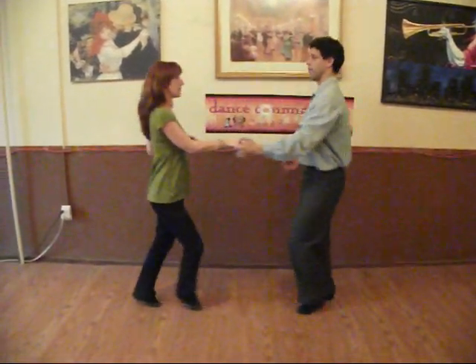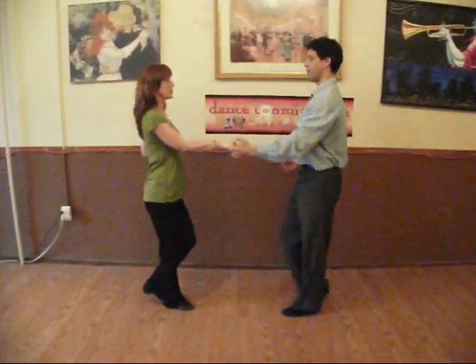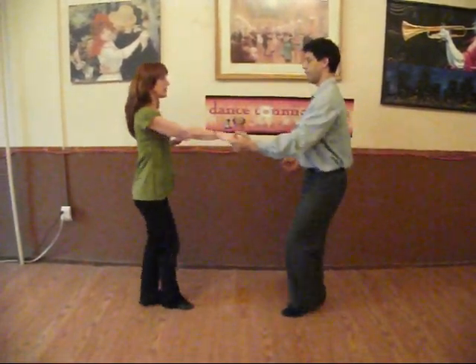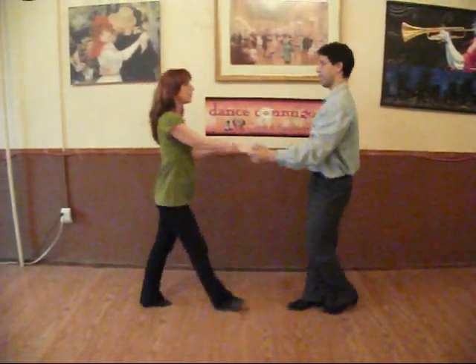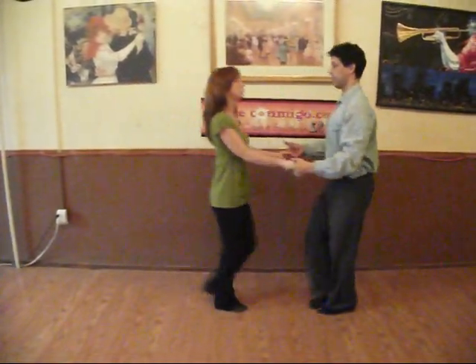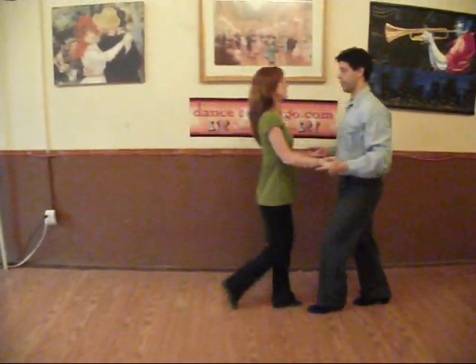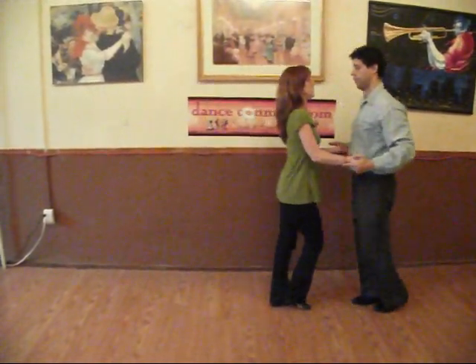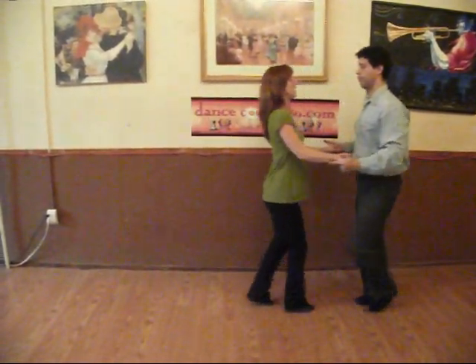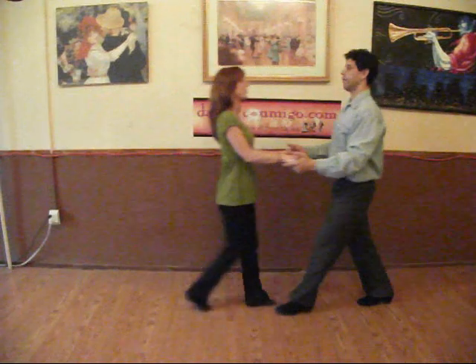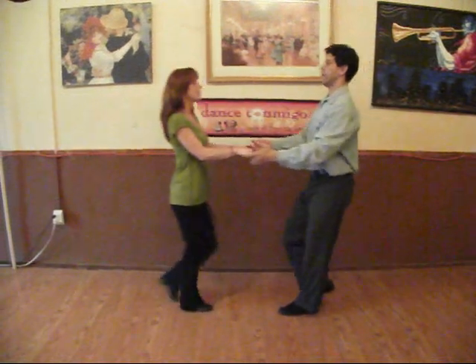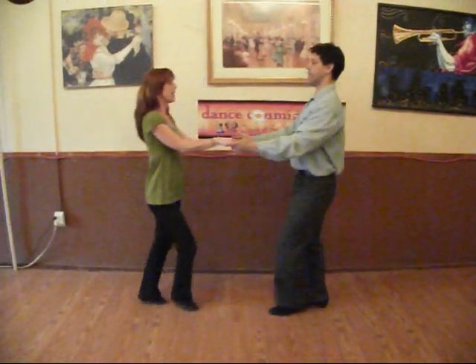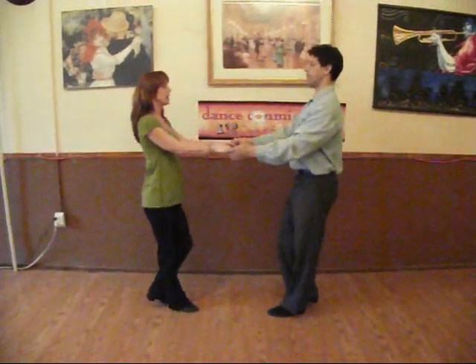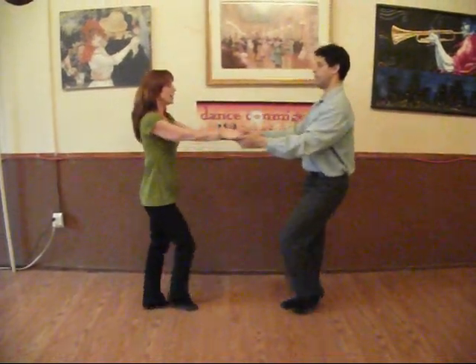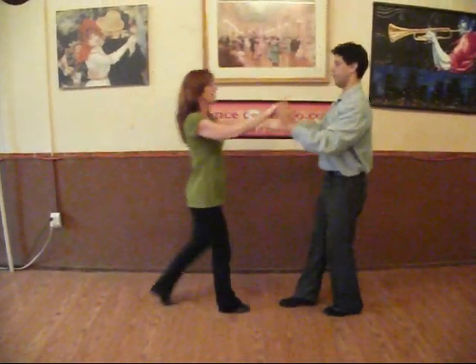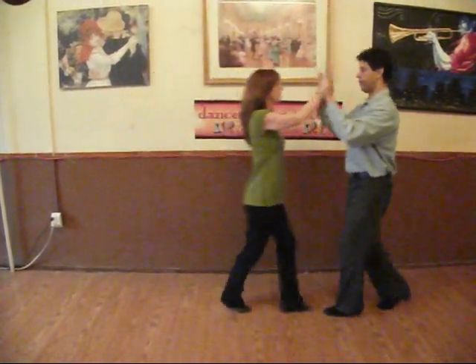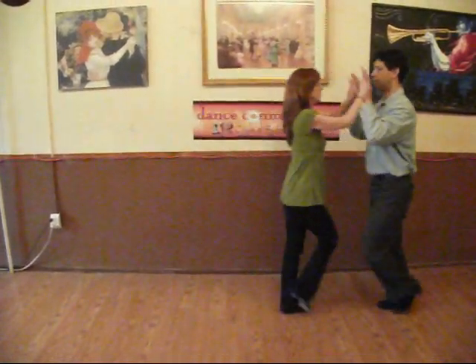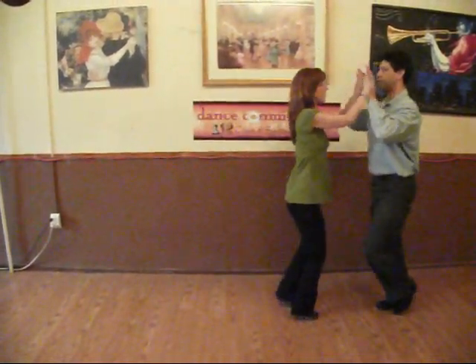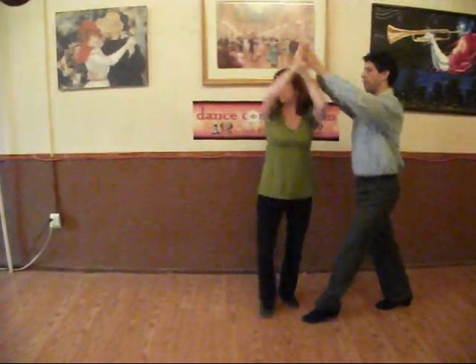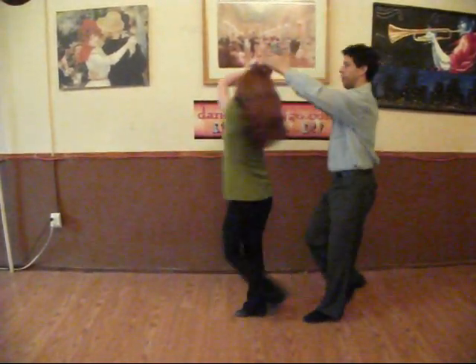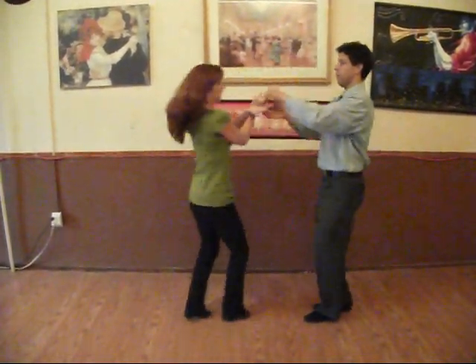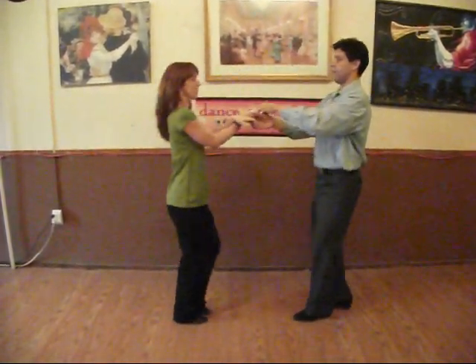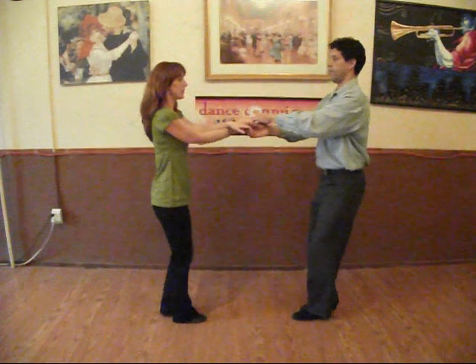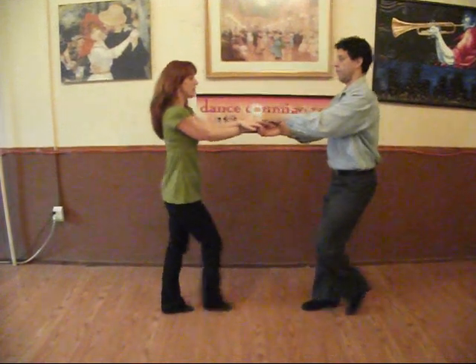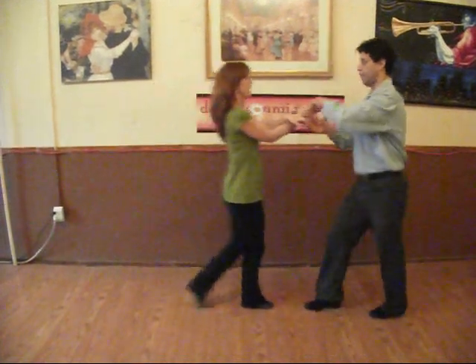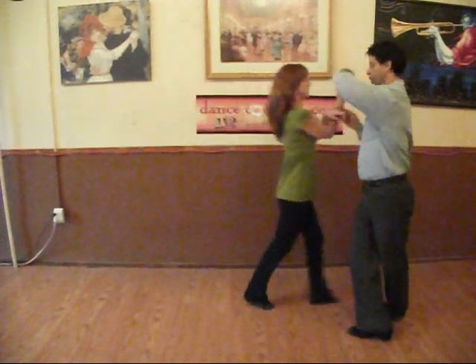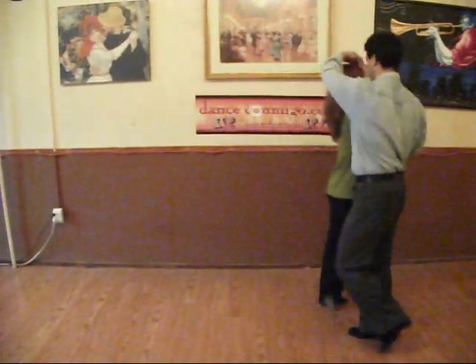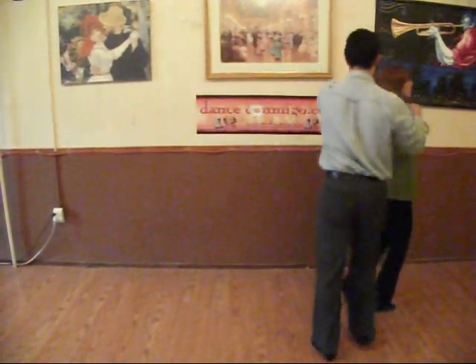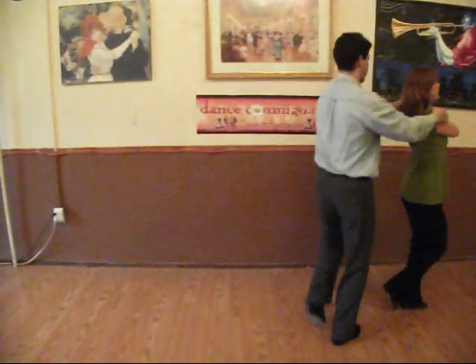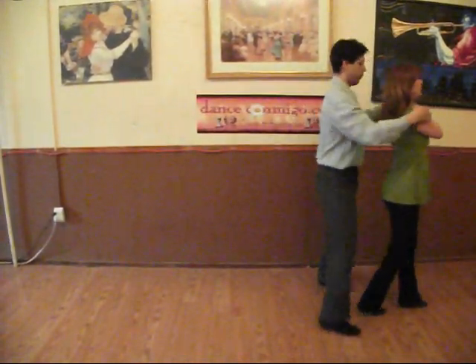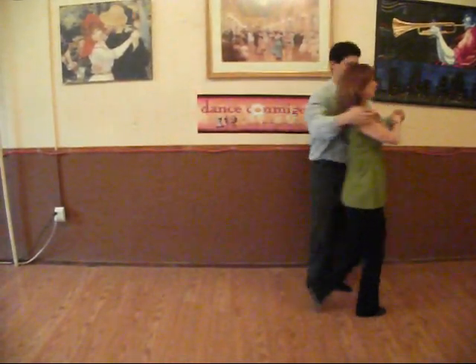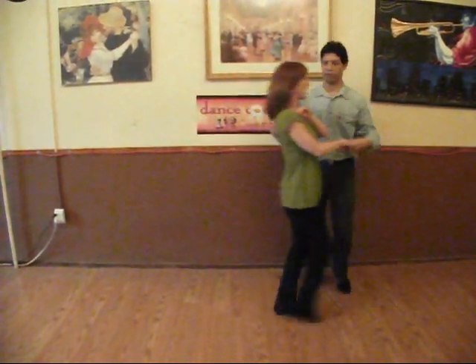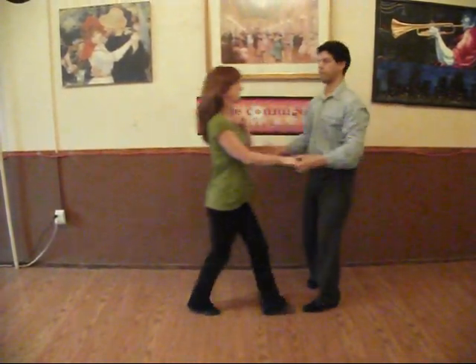Again, push break: 1, 2, 3 and 4. 2 hand tuck: 1, 2, 3 and 4. Again, back your whip: 1, 2, 3 and 4, 5, lift.